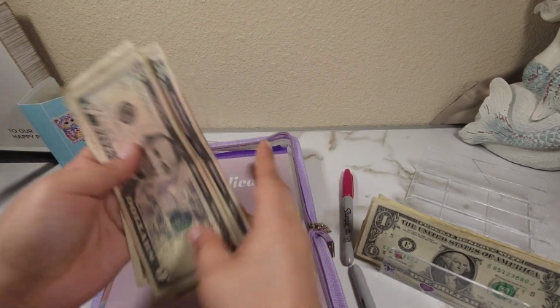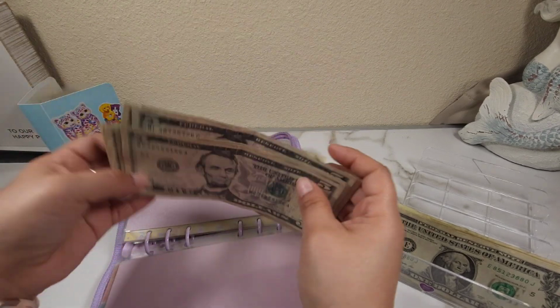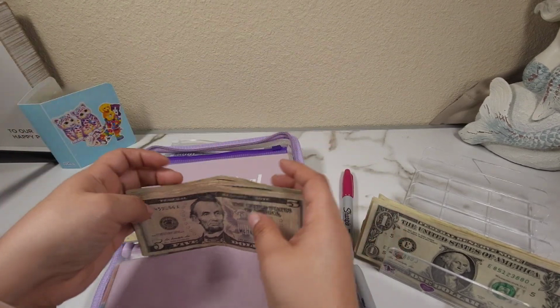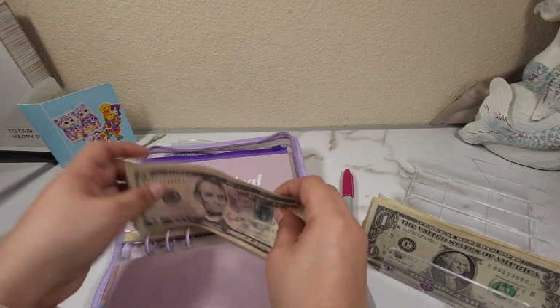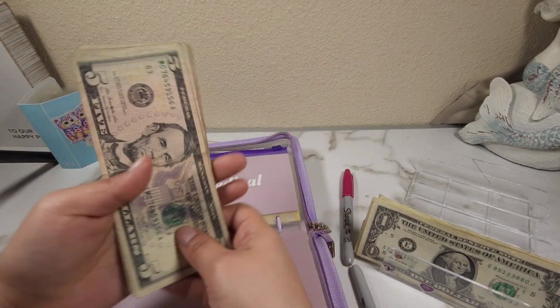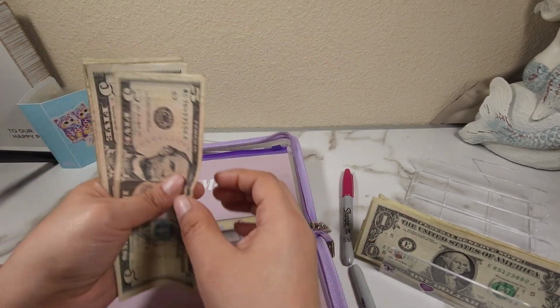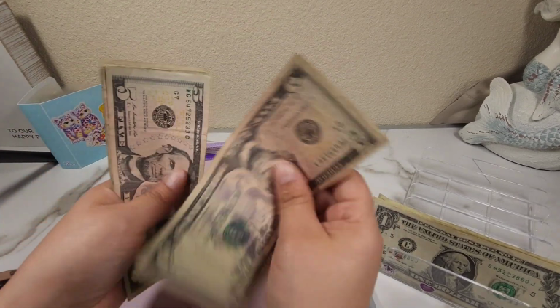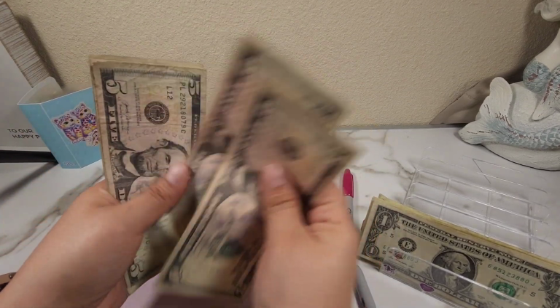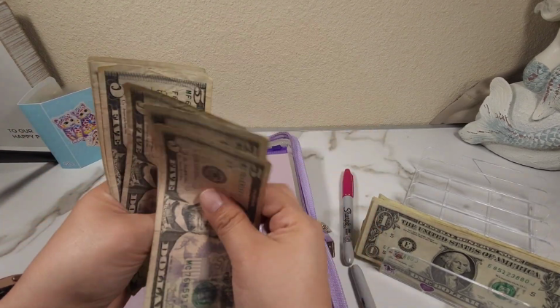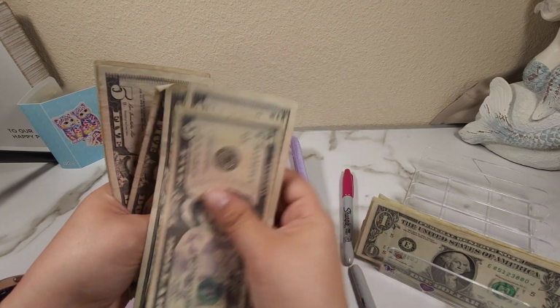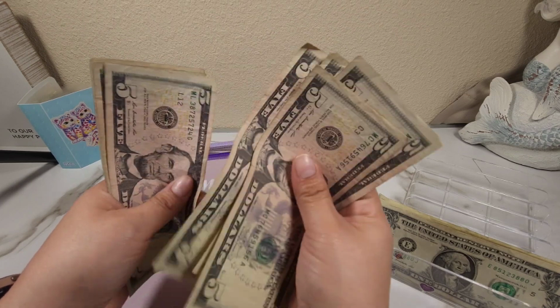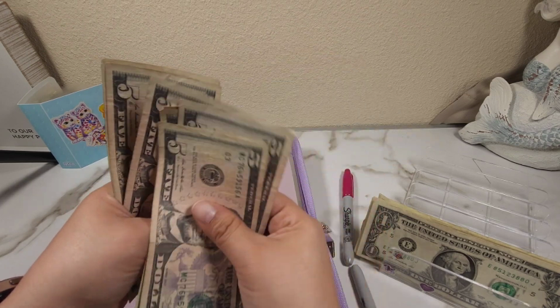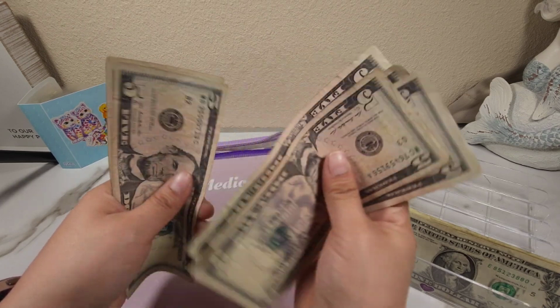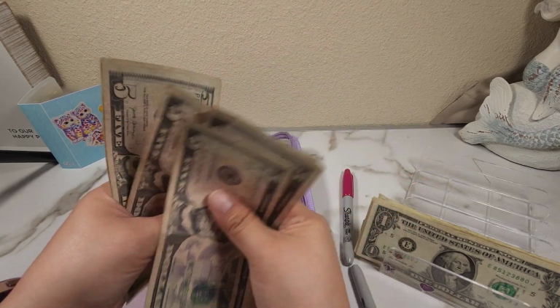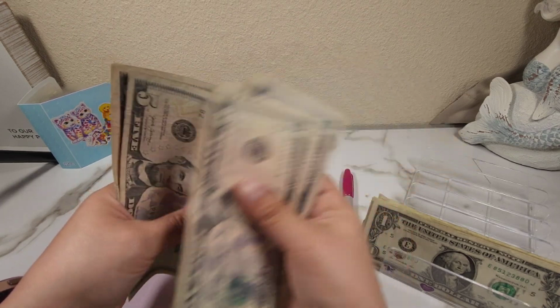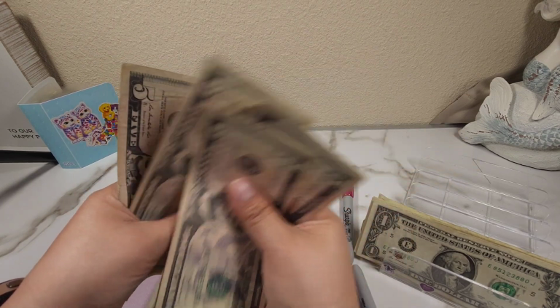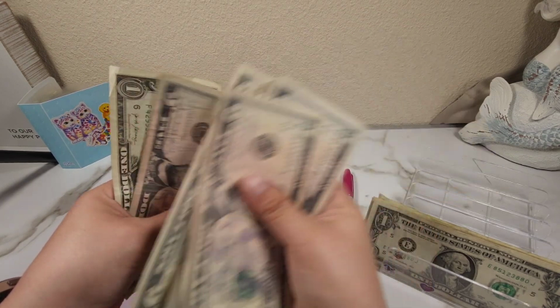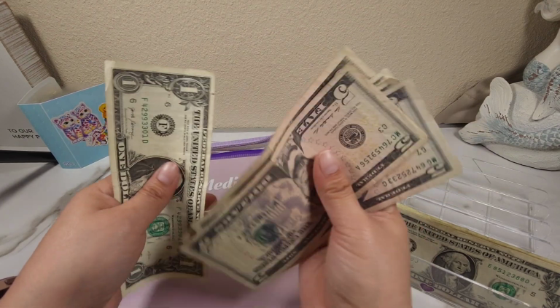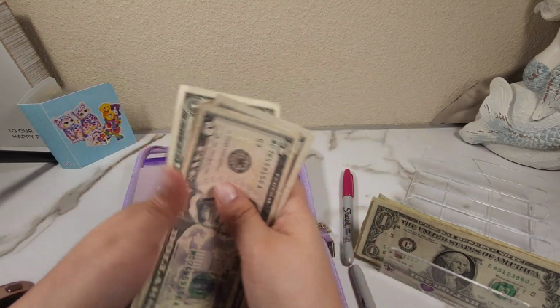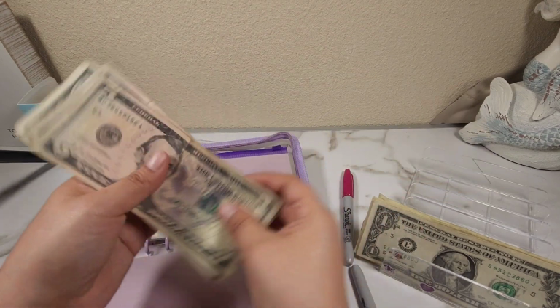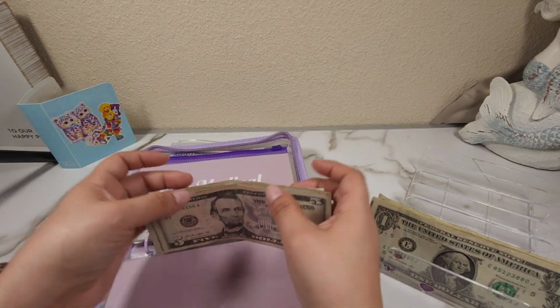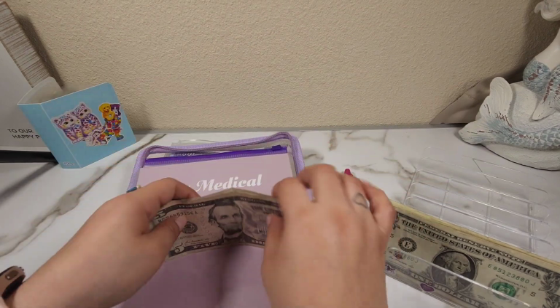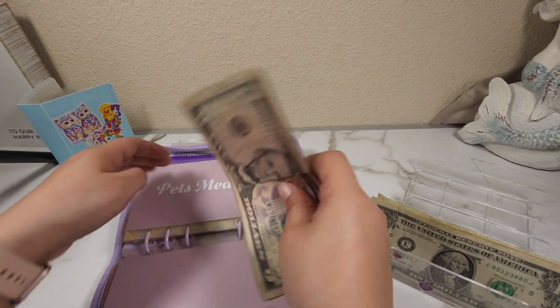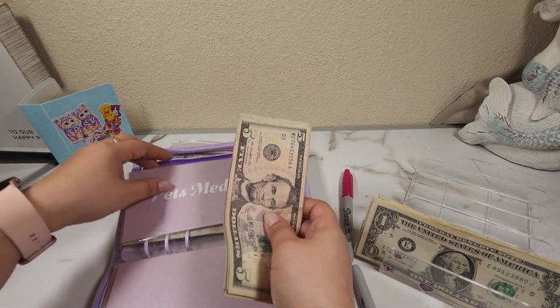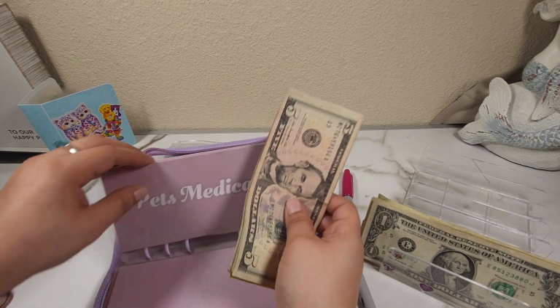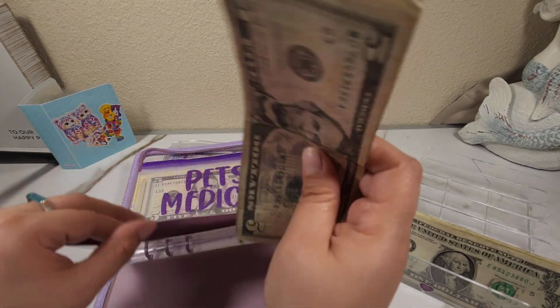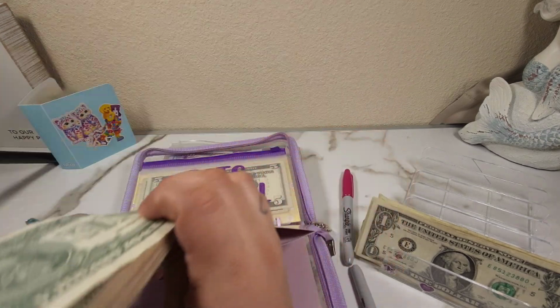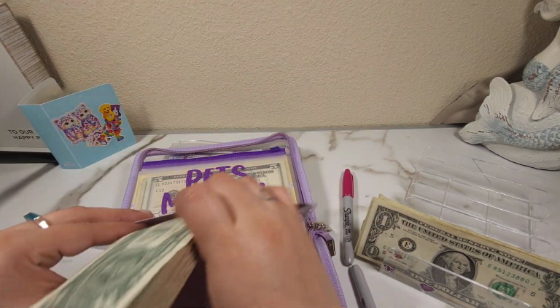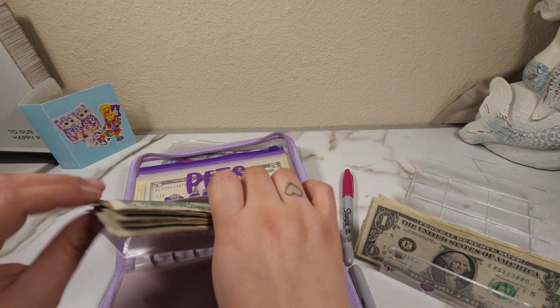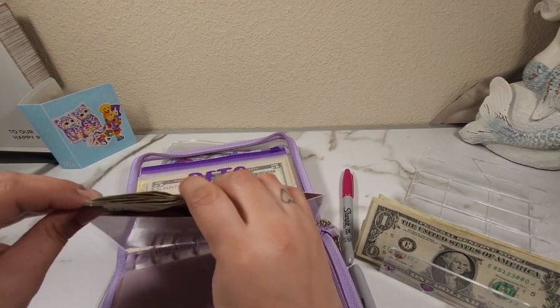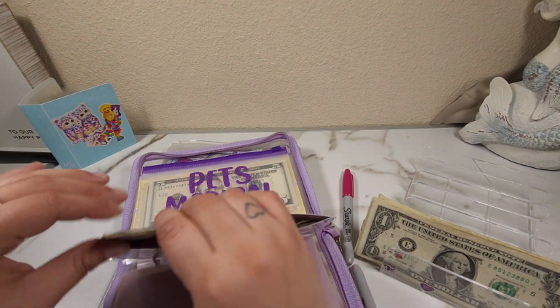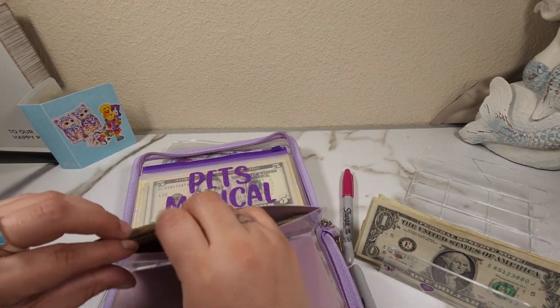Miley's envelope now has 5, 10, 15, 20, 25, 30, 35, 40, and 41 dollars. I think this should be enough for the next time I have to take her to the vet, but if I have extra money next time I'll just keep adding.